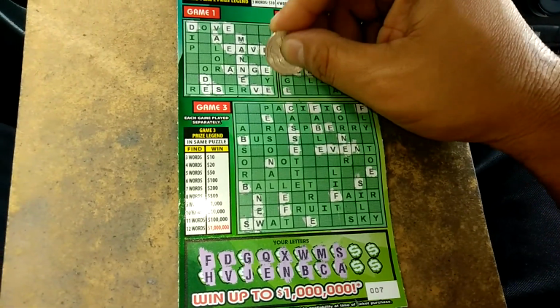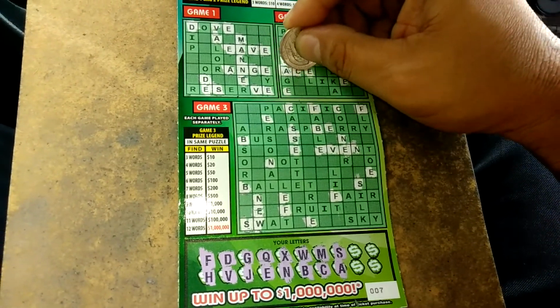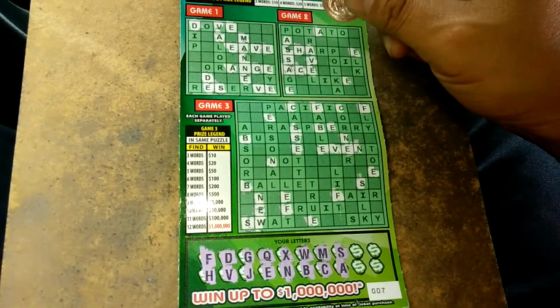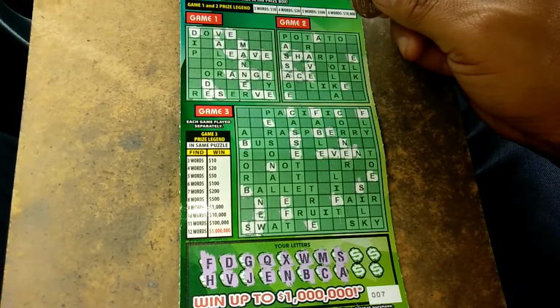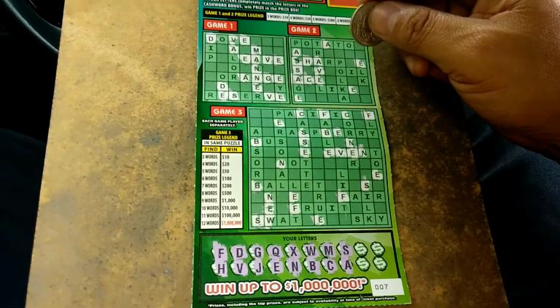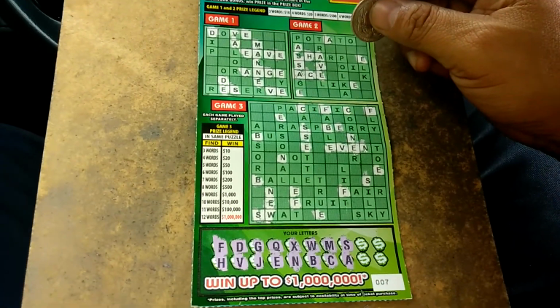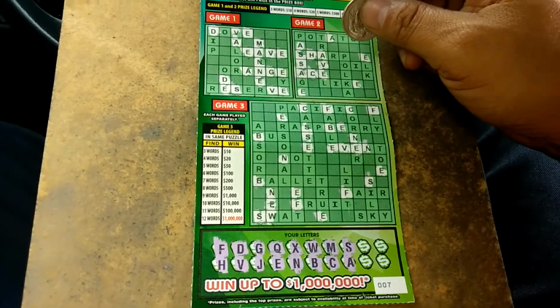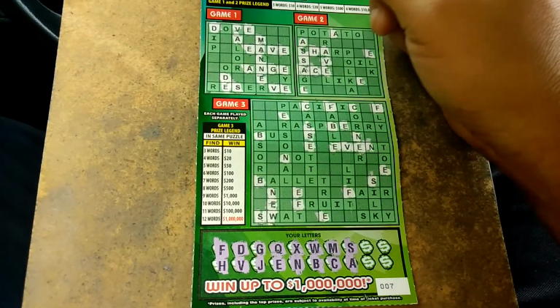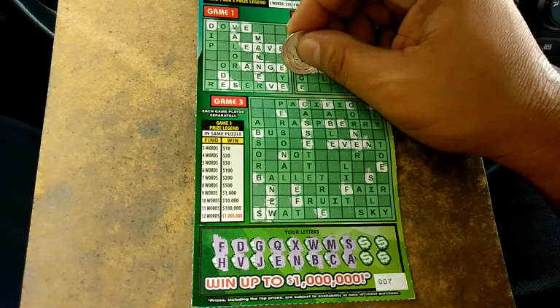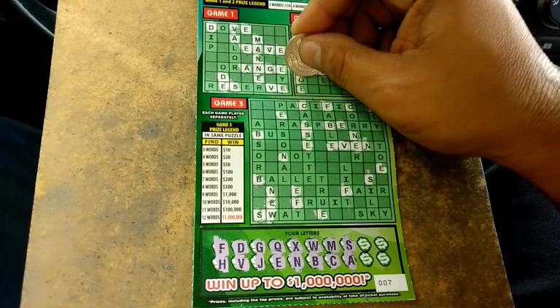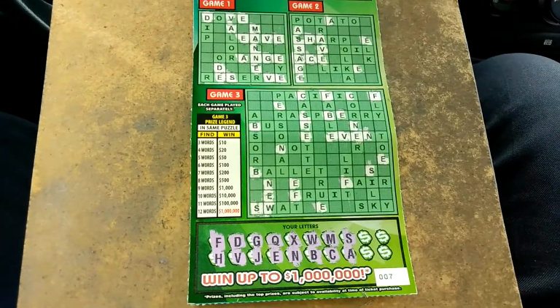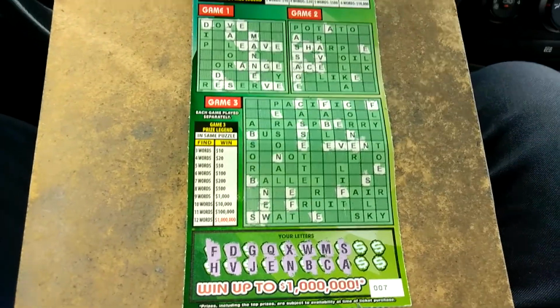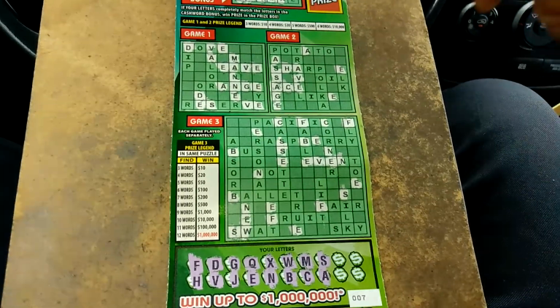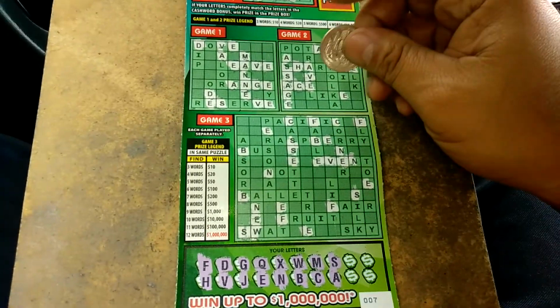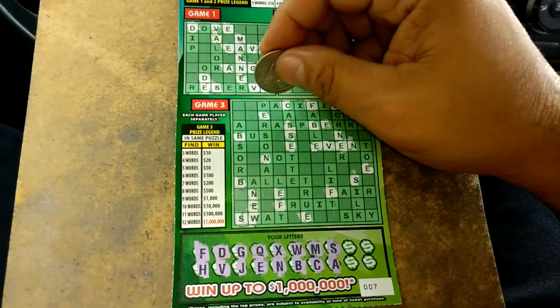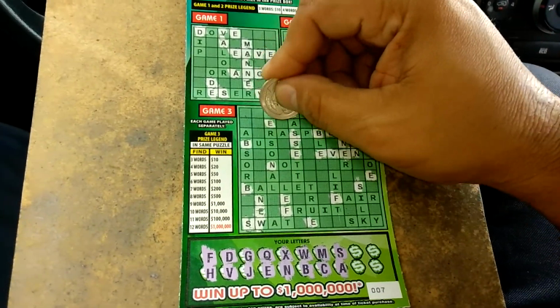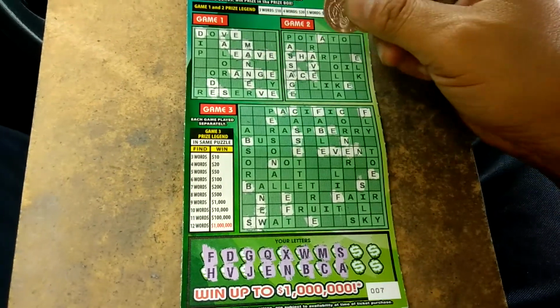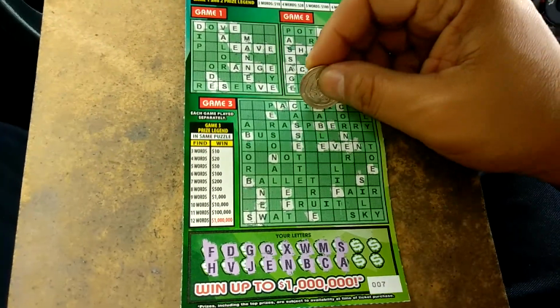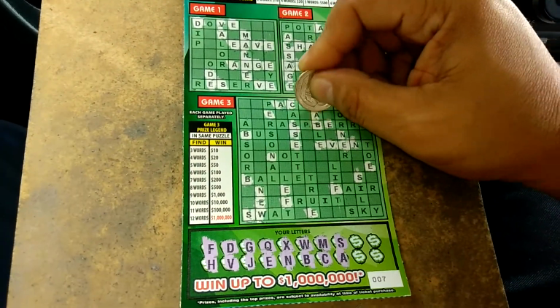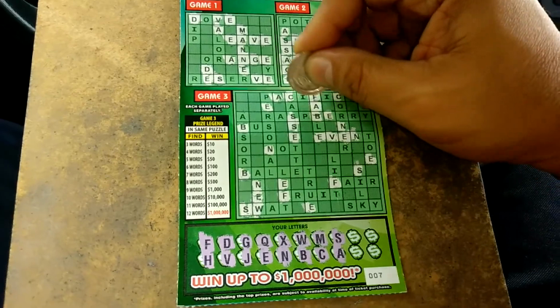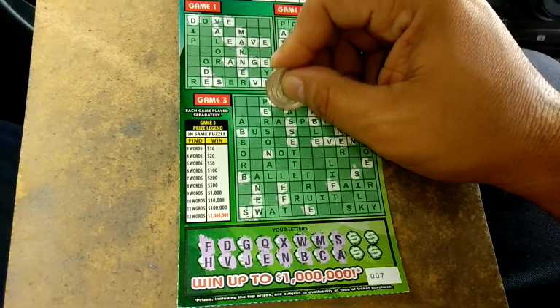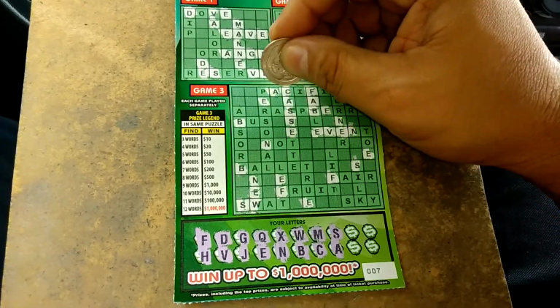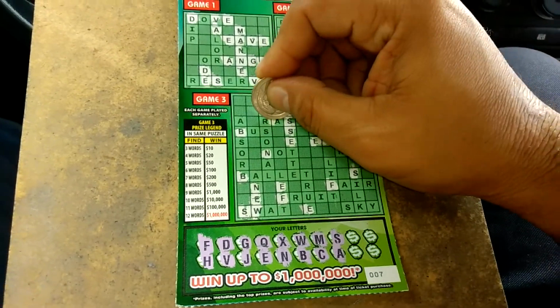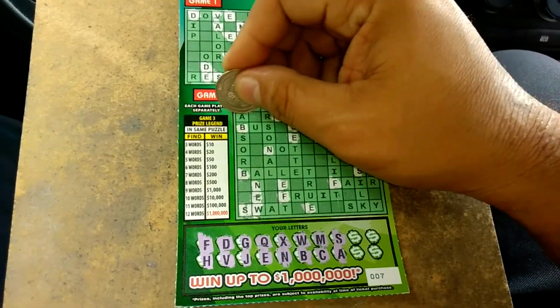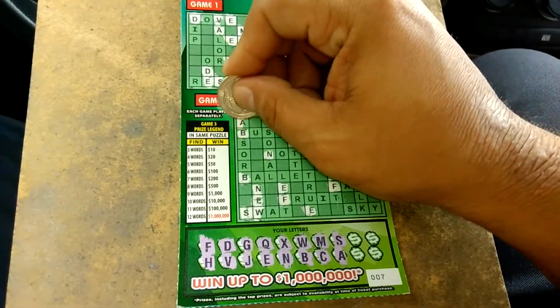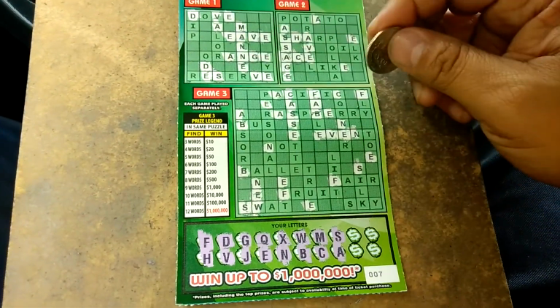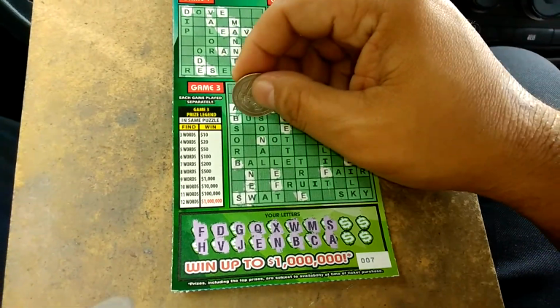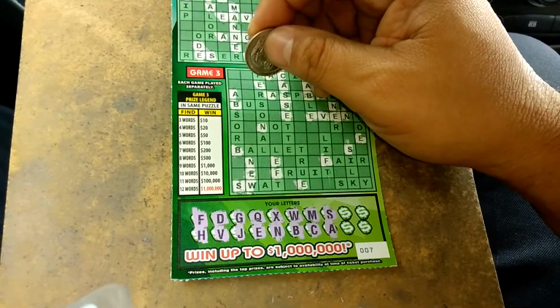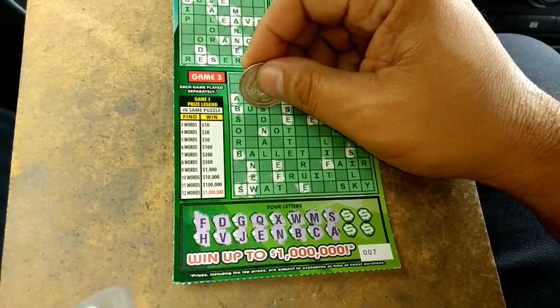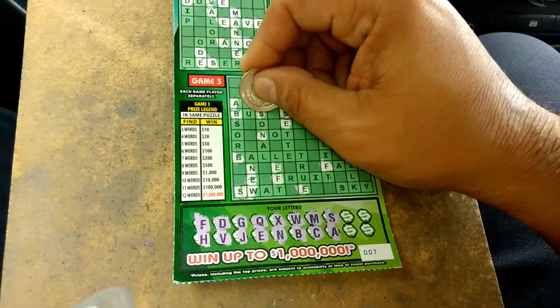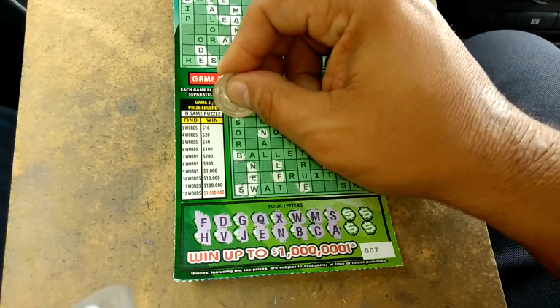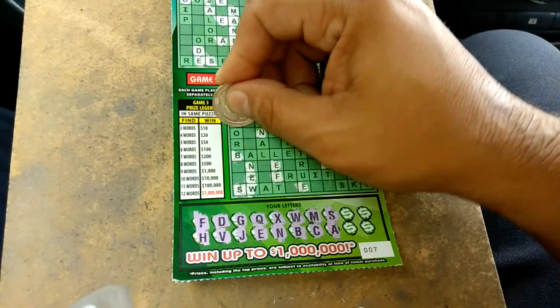We got the word ACE in puzzle number two. There's a G that I forgot. Down below, plenty of A's.